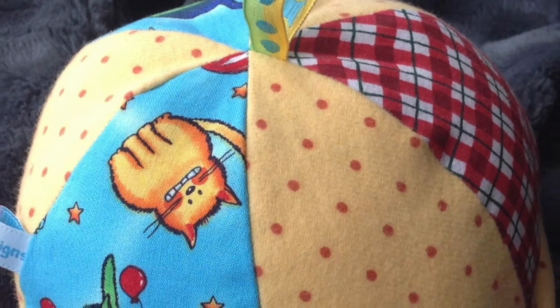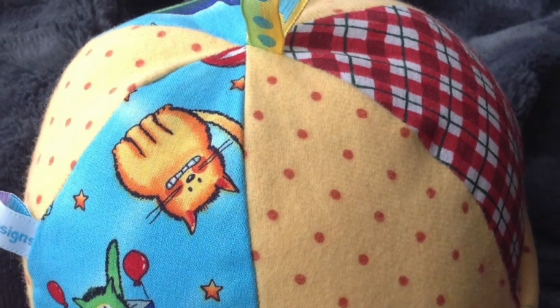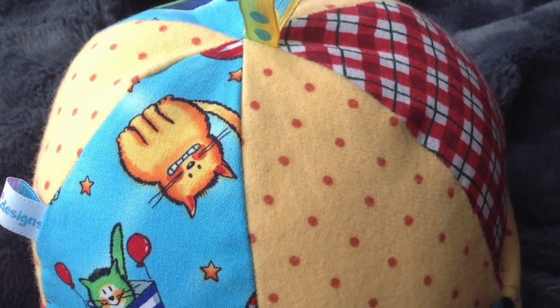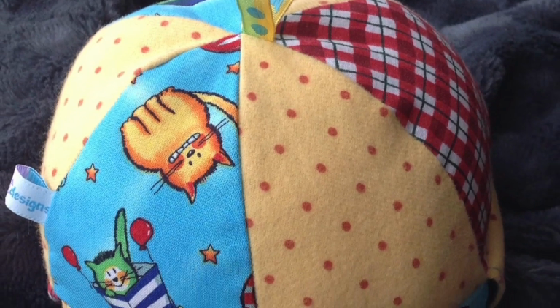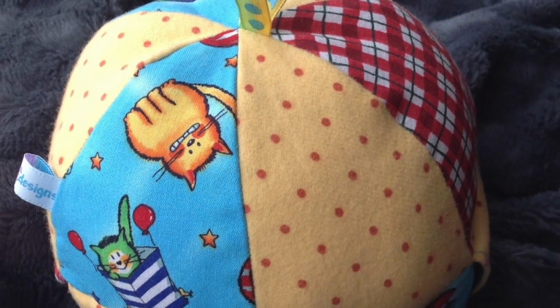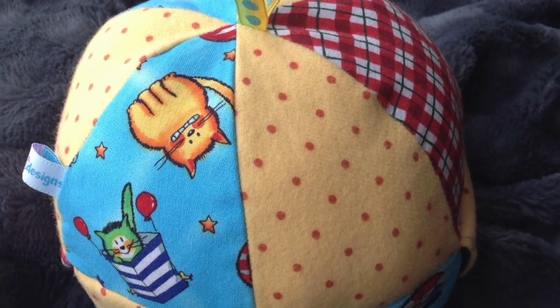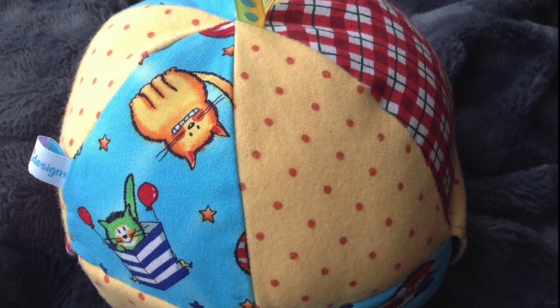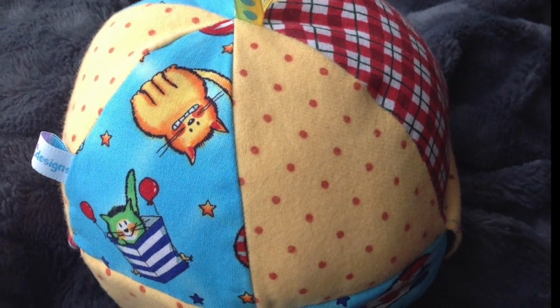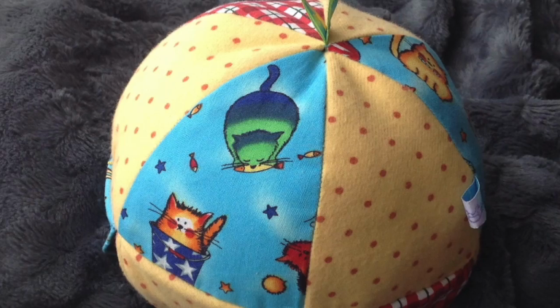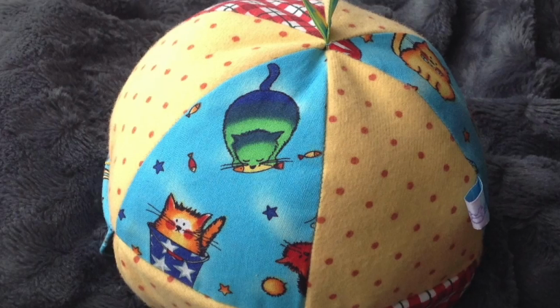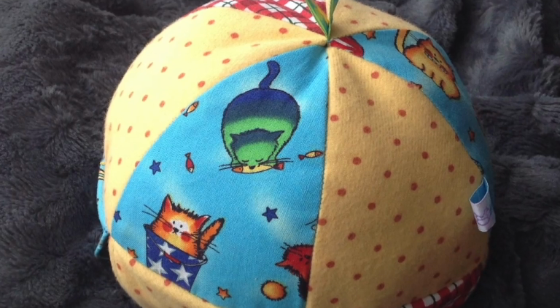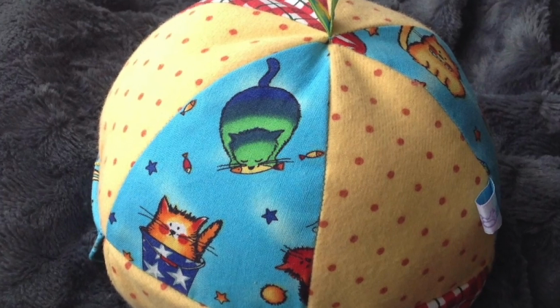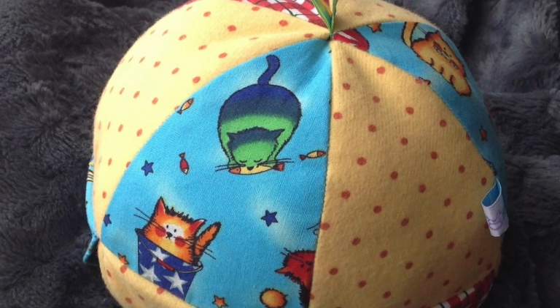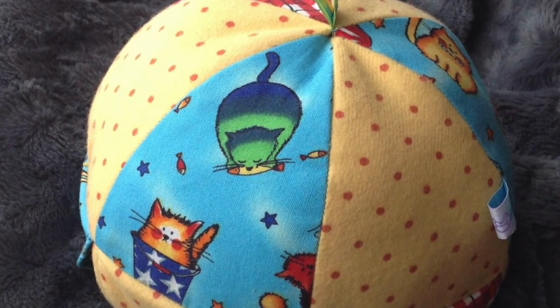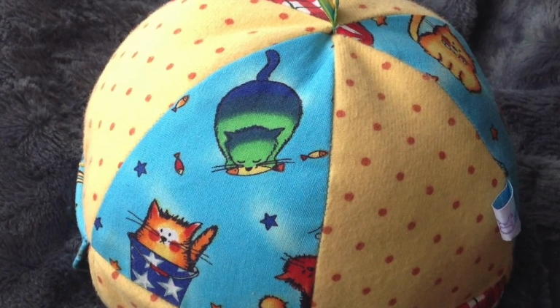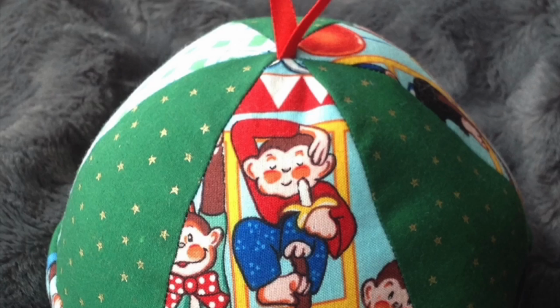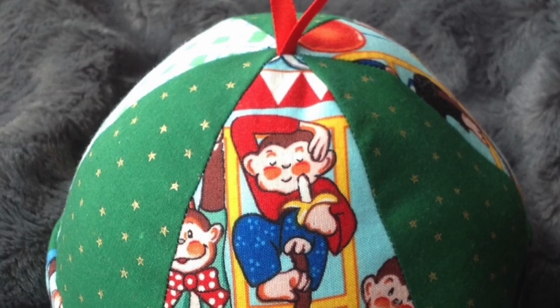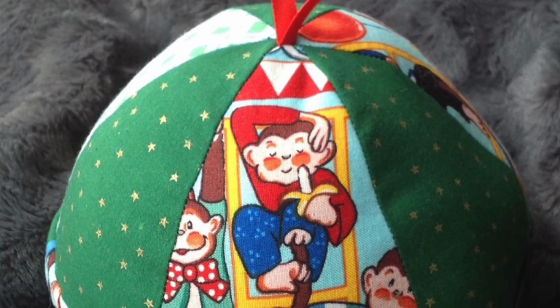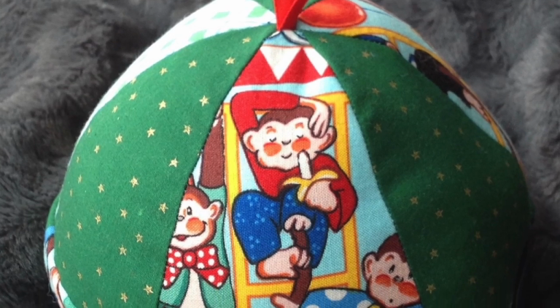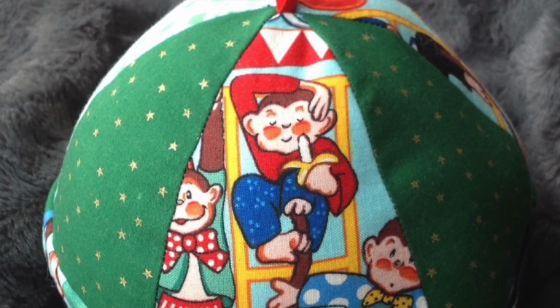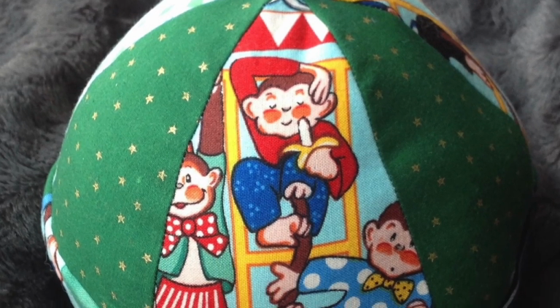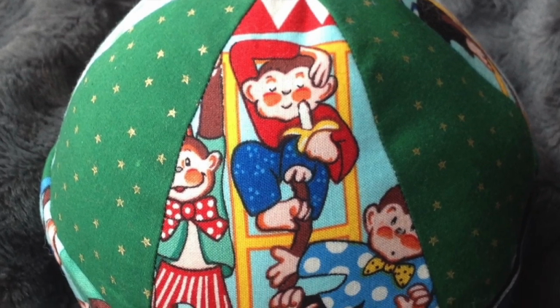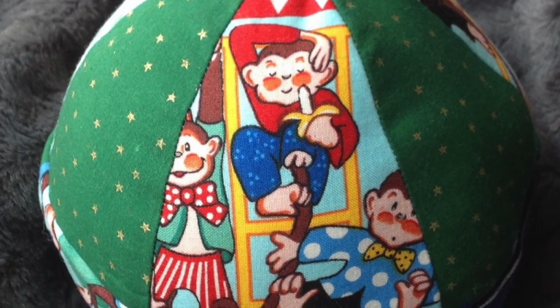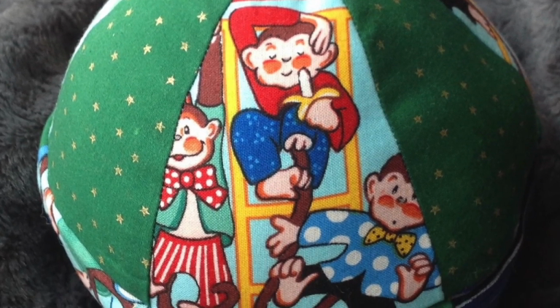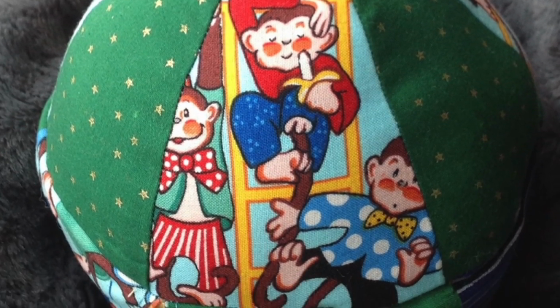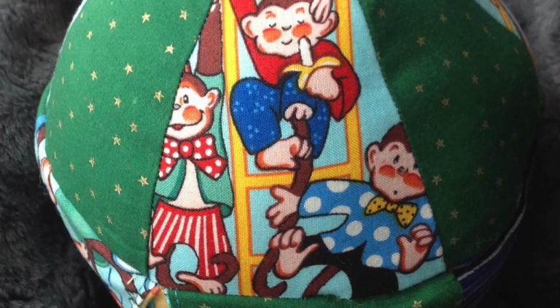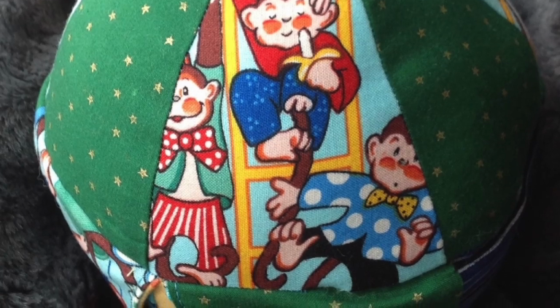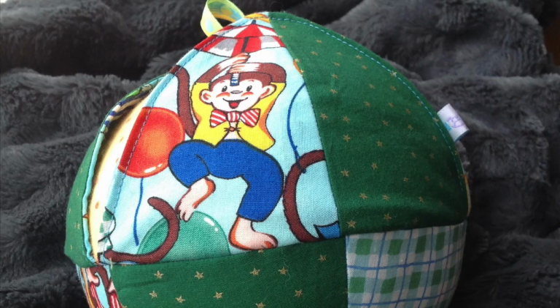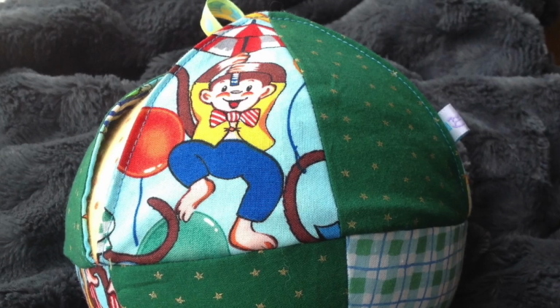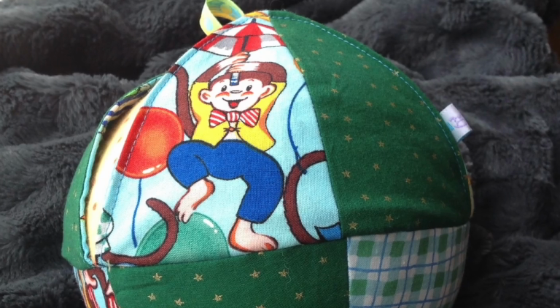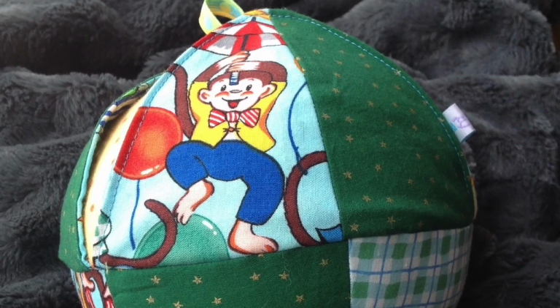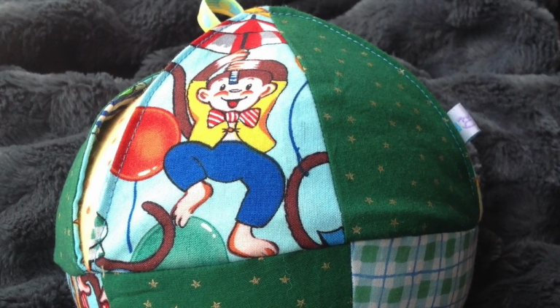And there you have a very unique baby ball that will make mom and dad just about as happy as baby. Thank you for joining me on ThreadheadTV. Come on back for more great projects.